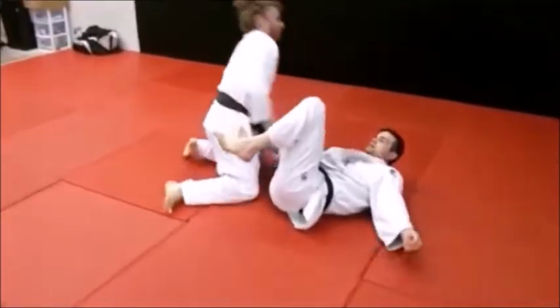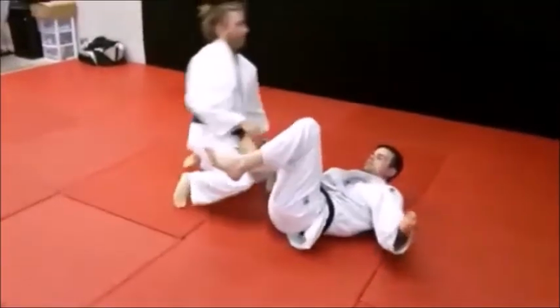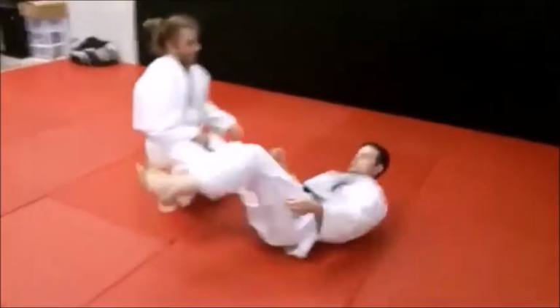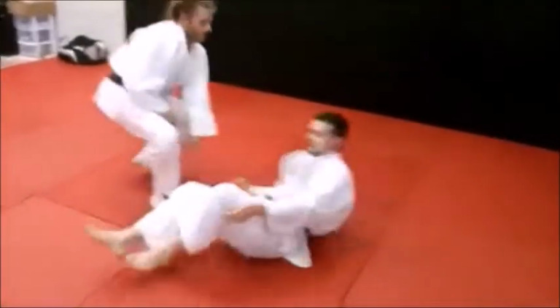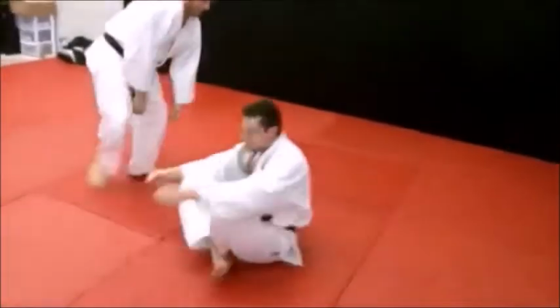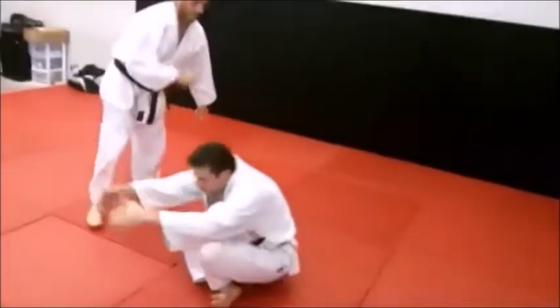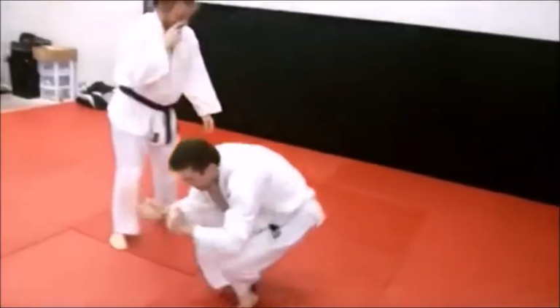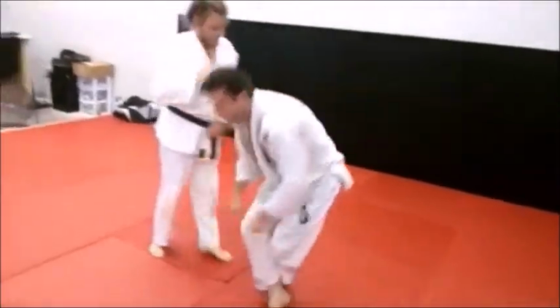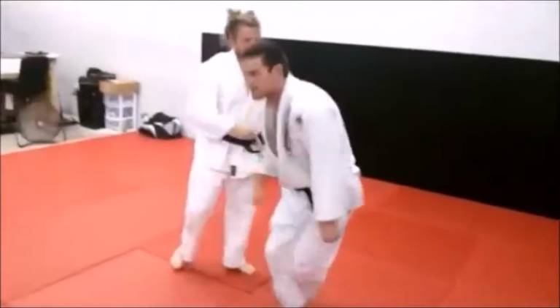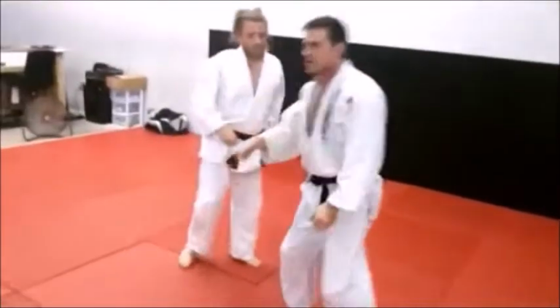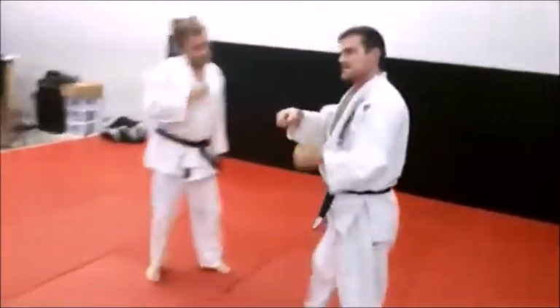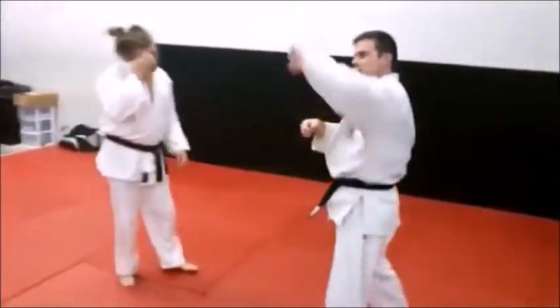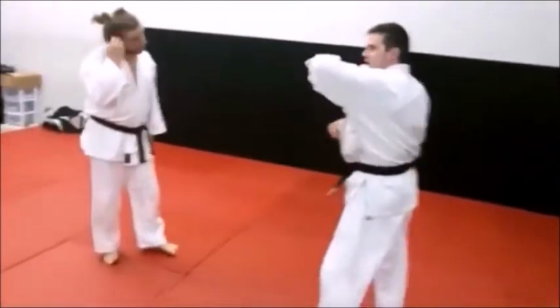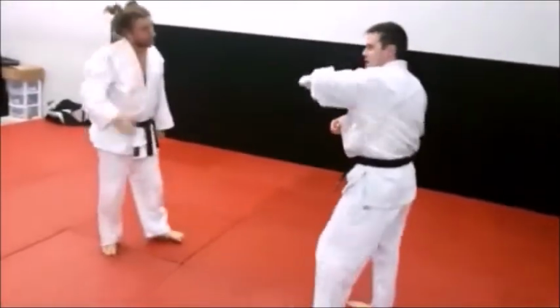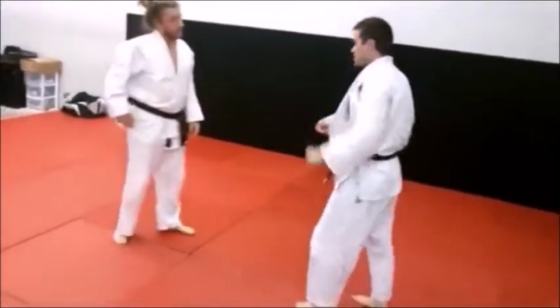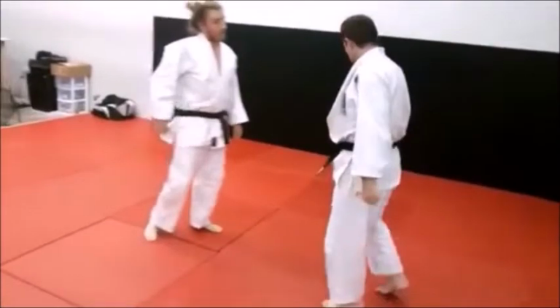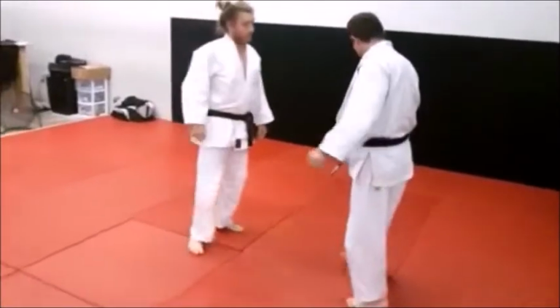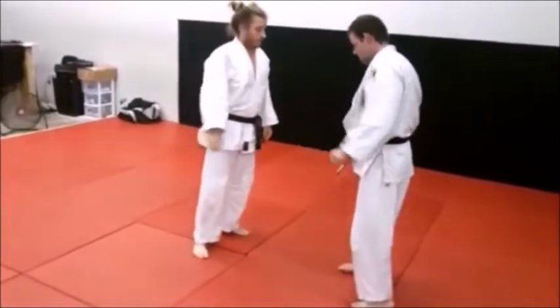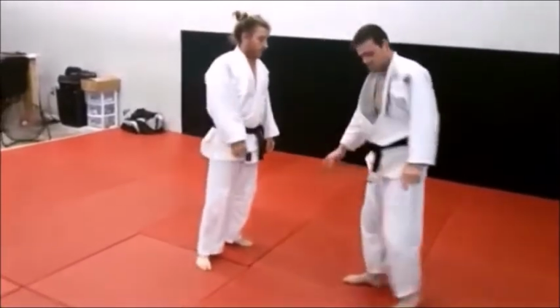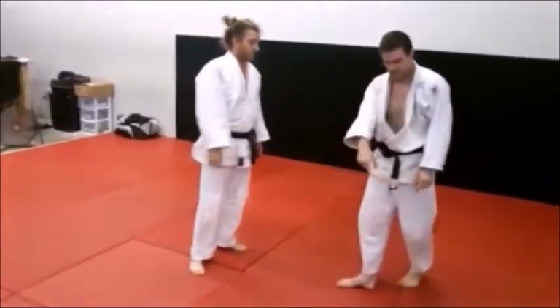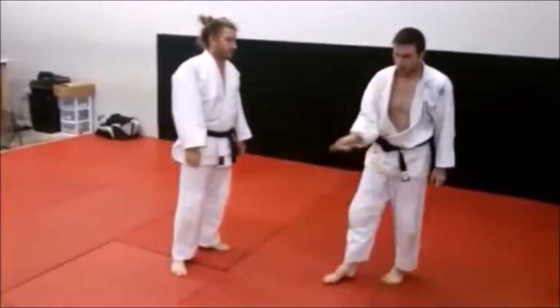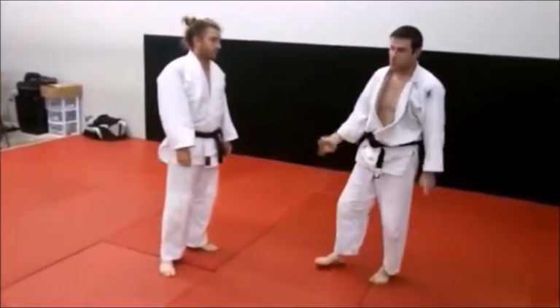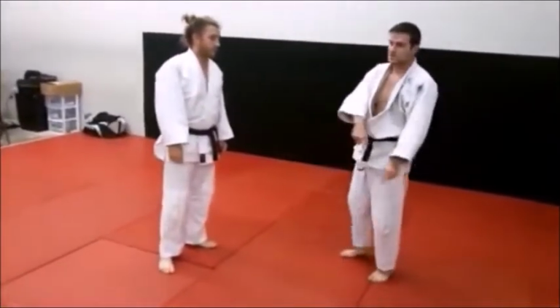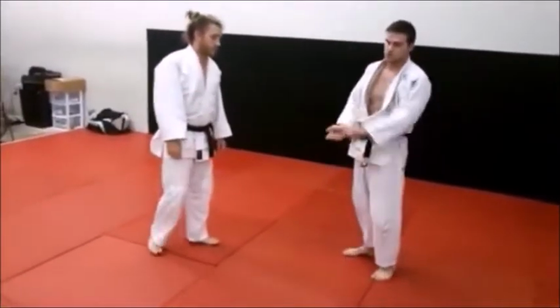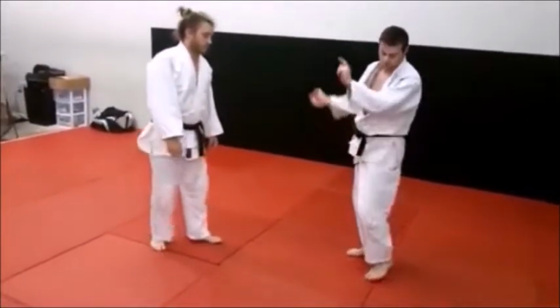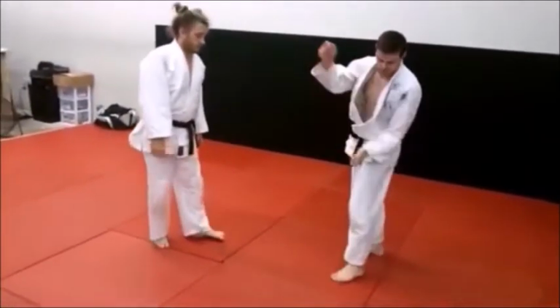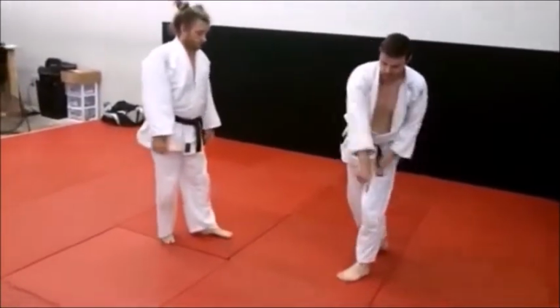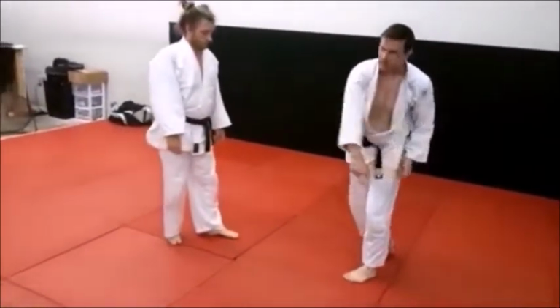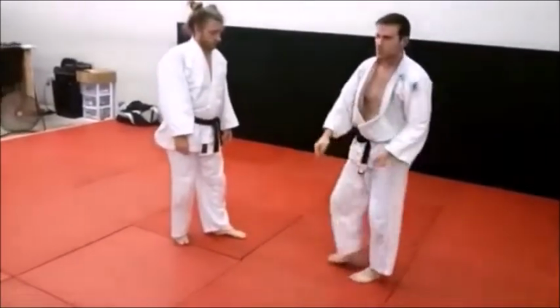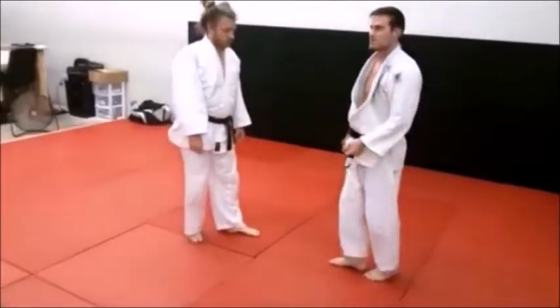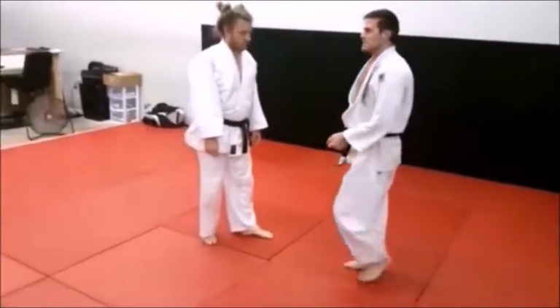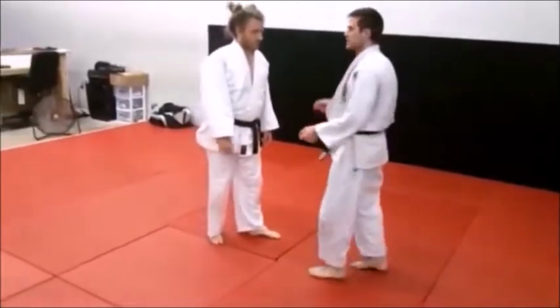I'm going to pull nice and hard on the sleeve, turn like Donnie is saying — look at whichever side you're going to go. I'm going to try and get there as quickly as possible.